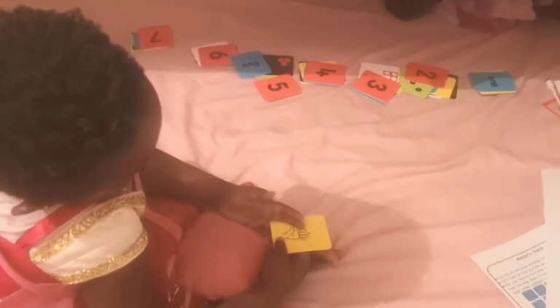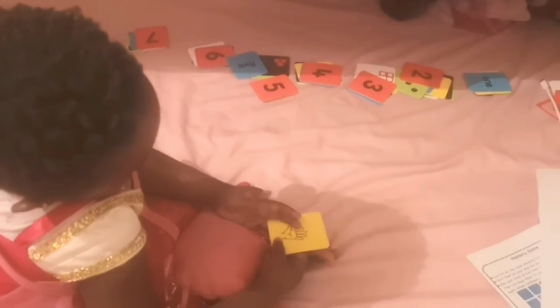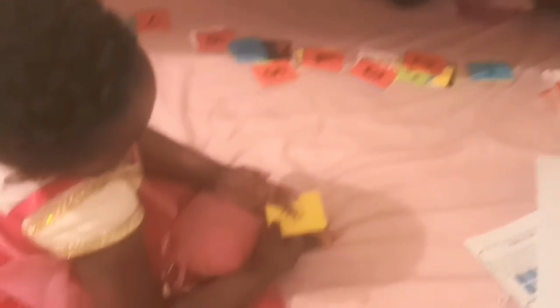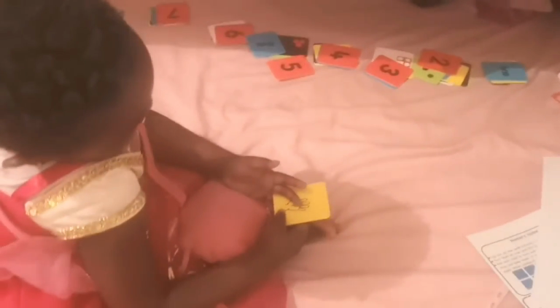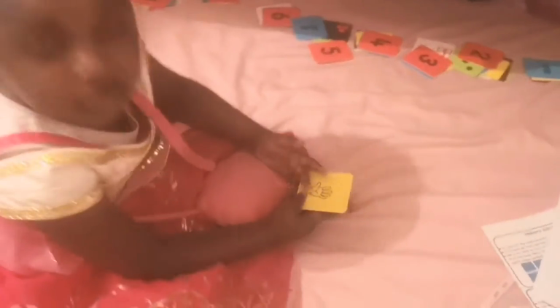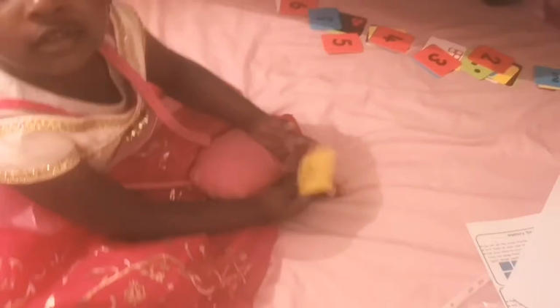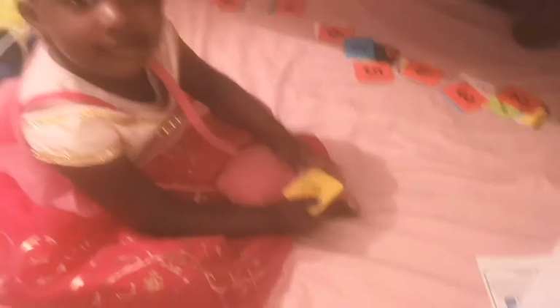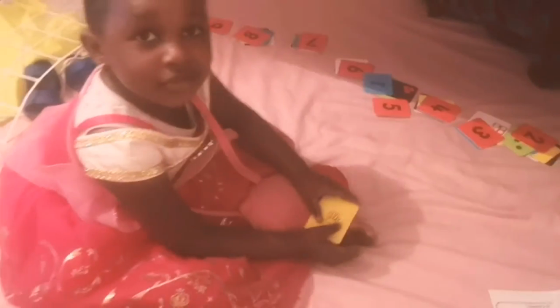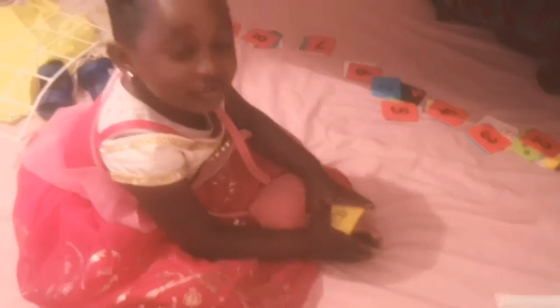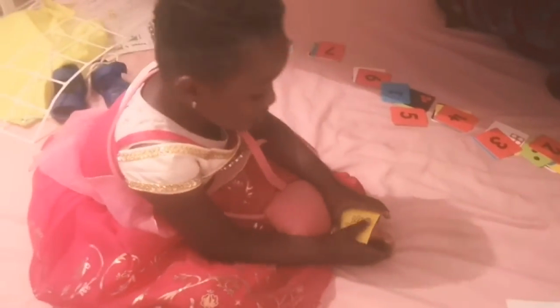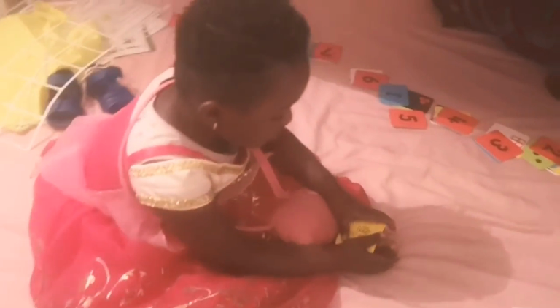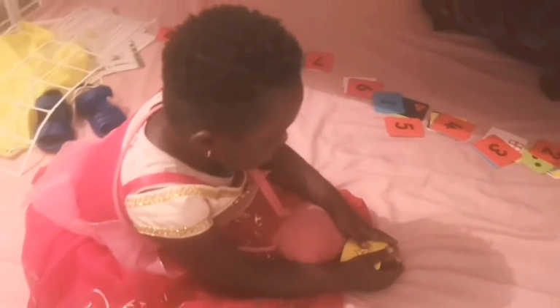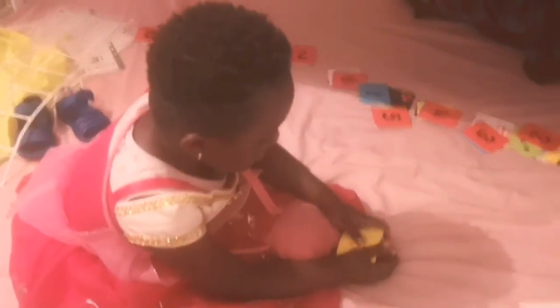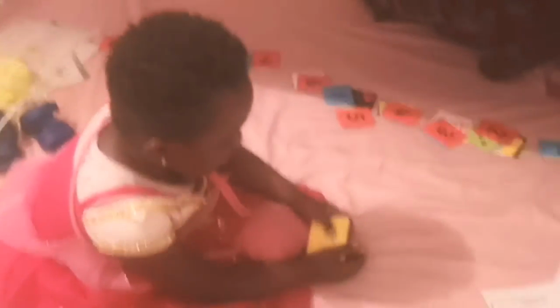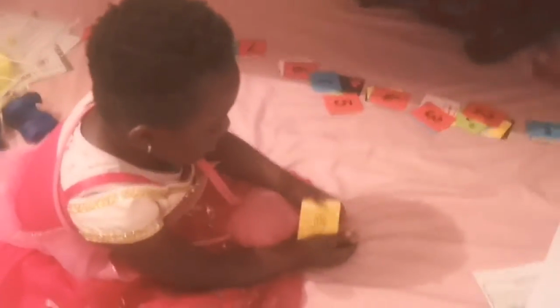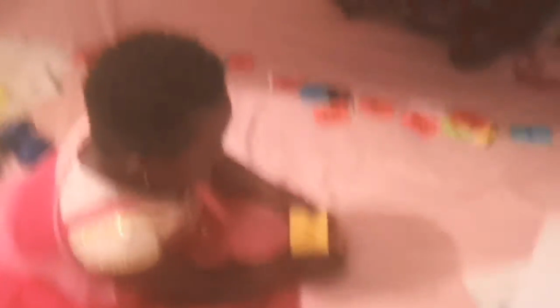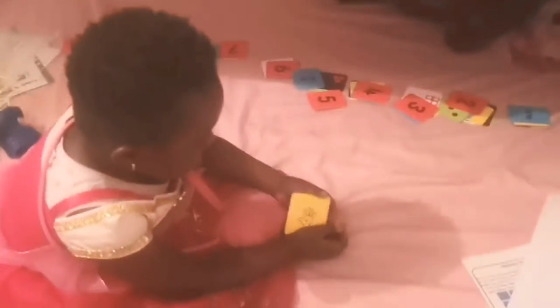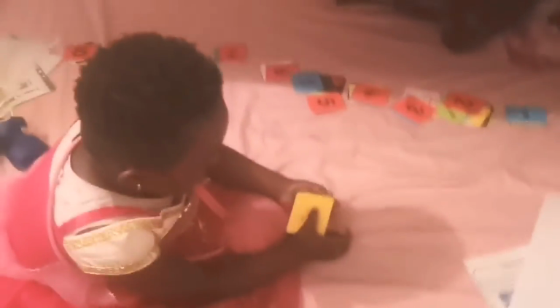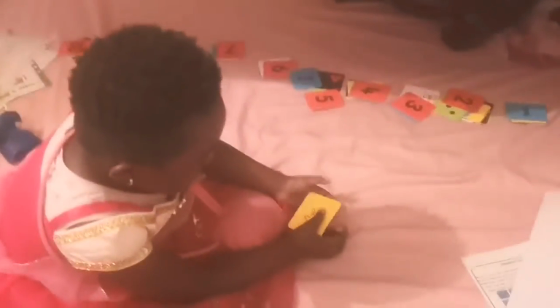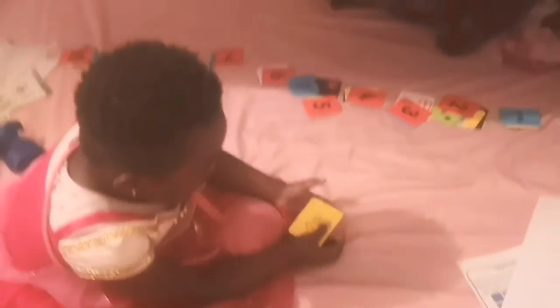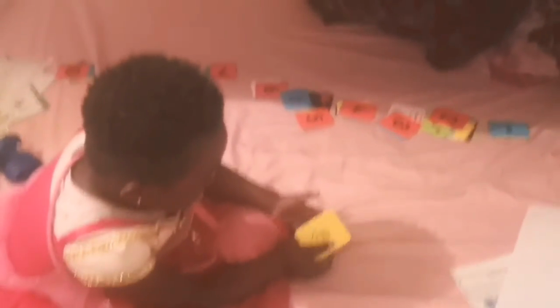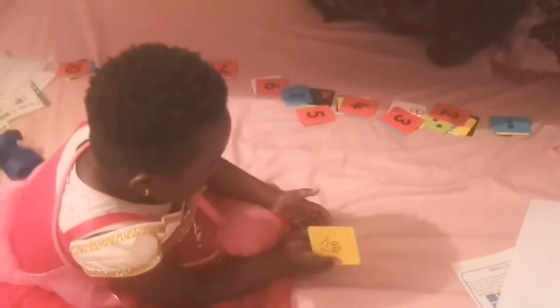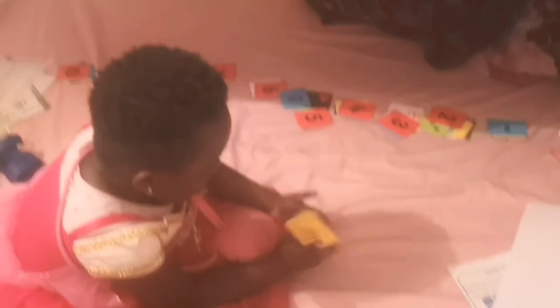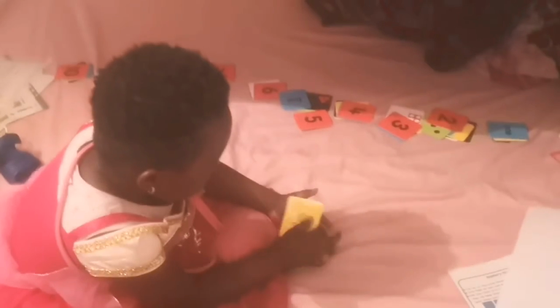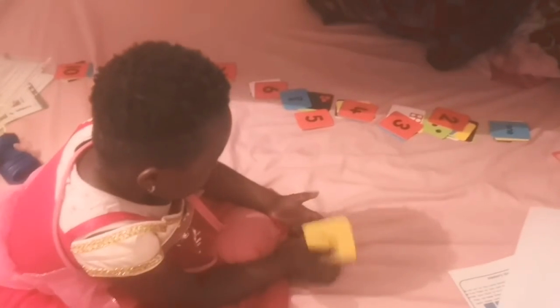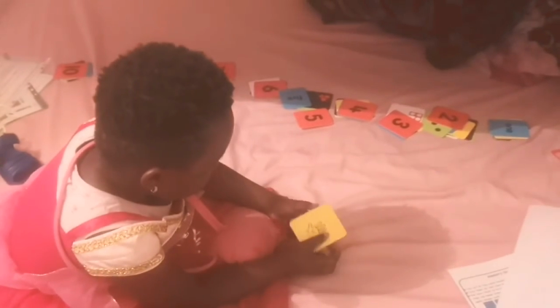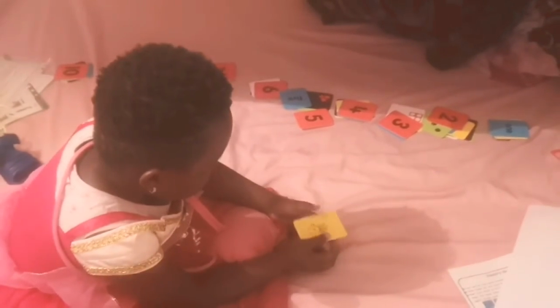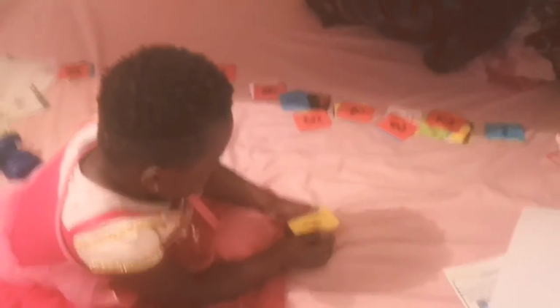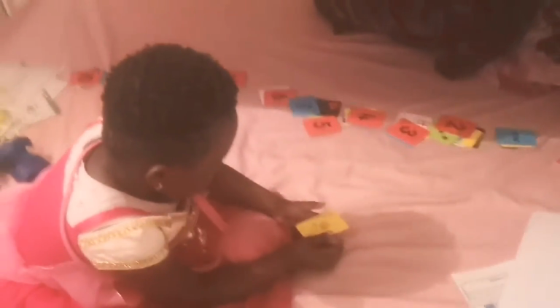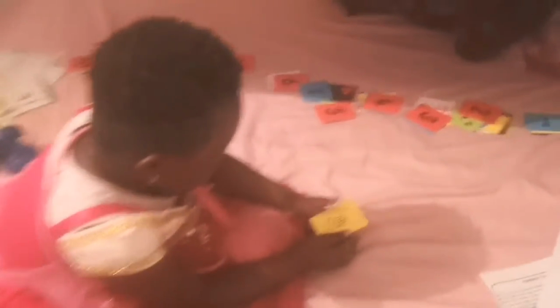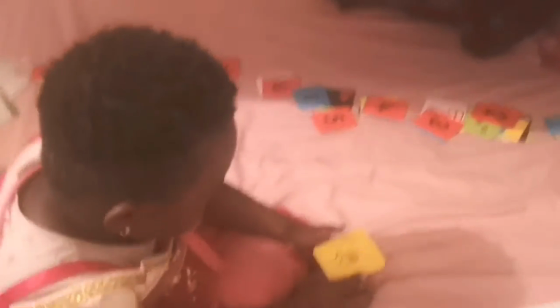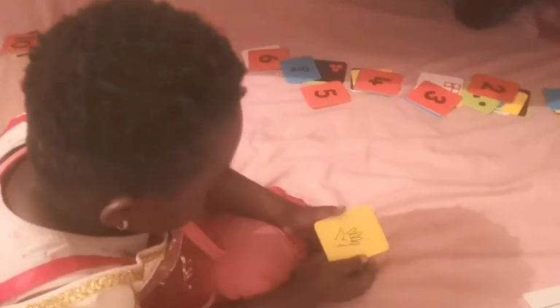Mm-hmm. Alyana, say one, two, three, four, five. Count, please. Can you count, please?